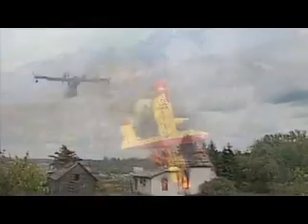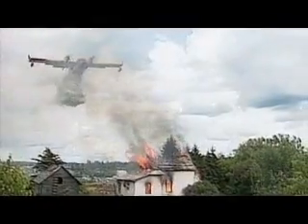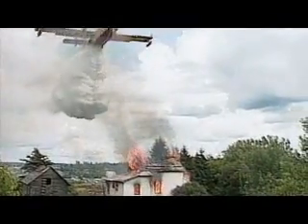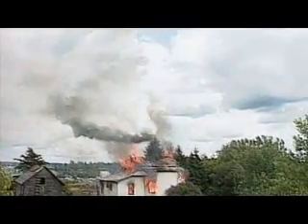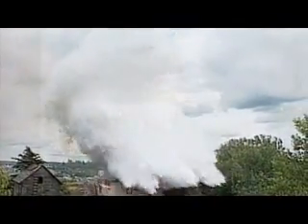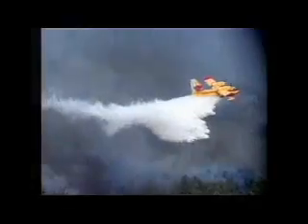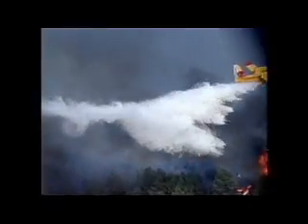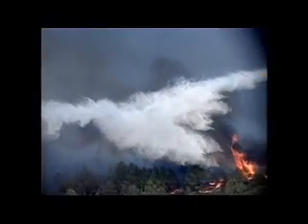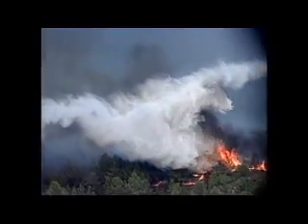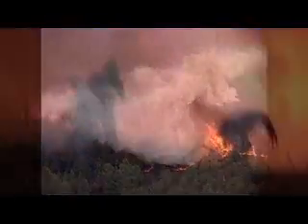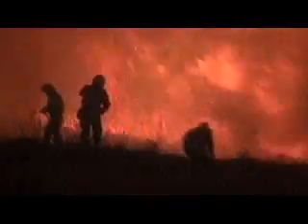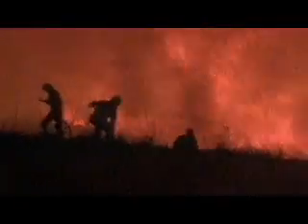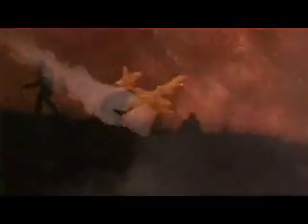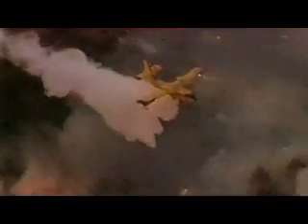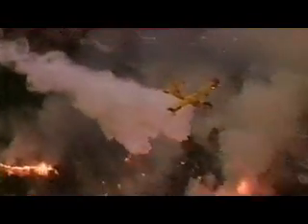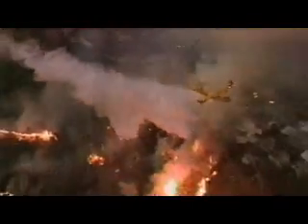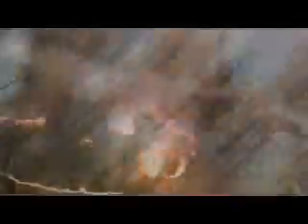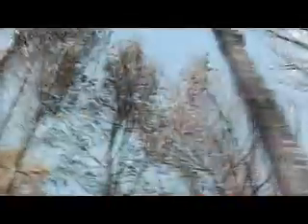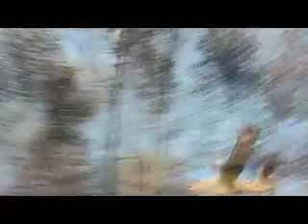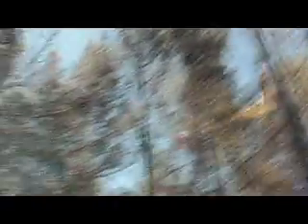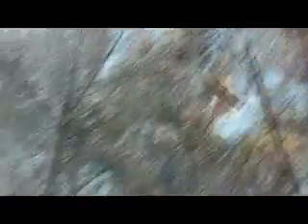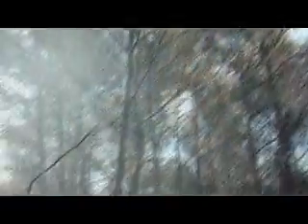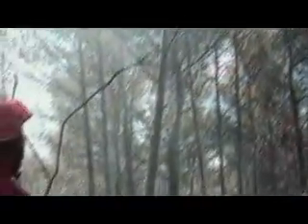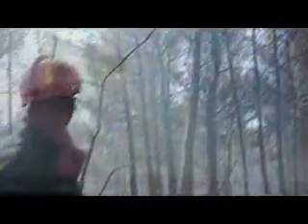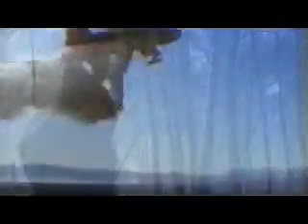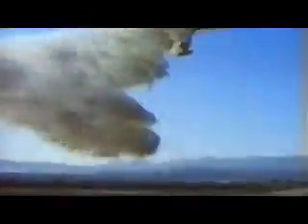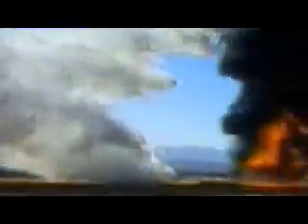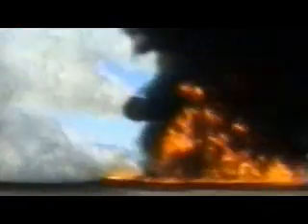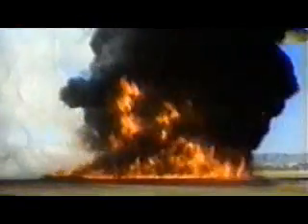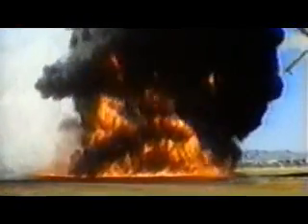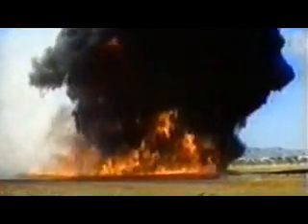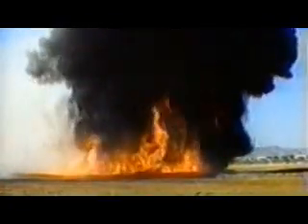Precision is yet another feature that sets this aircraft apart. The Bombardier 415 can remain on the fire for four hours and can be dispatched to multiple missions before returning to base for refueling.